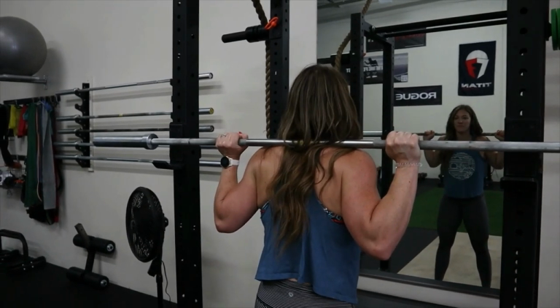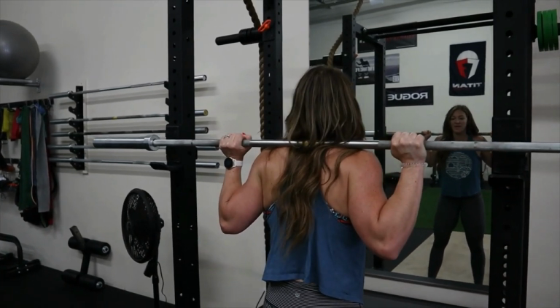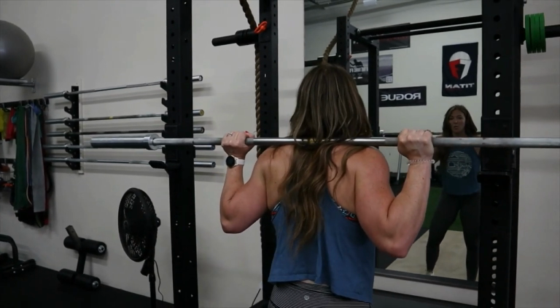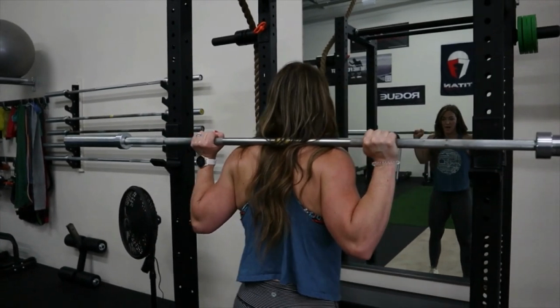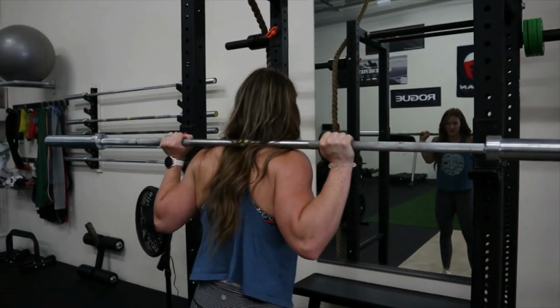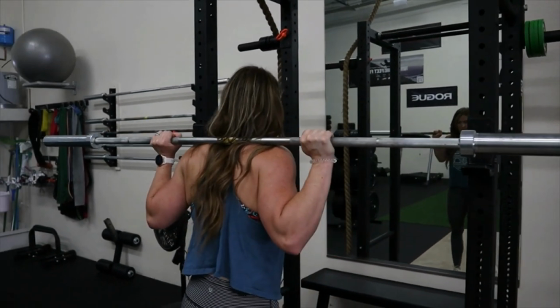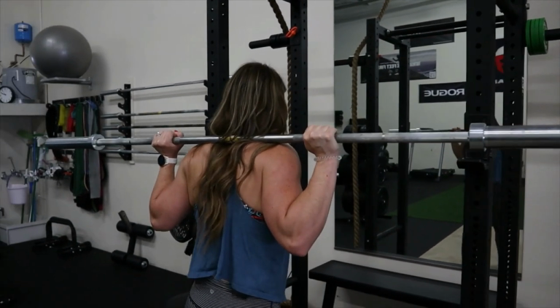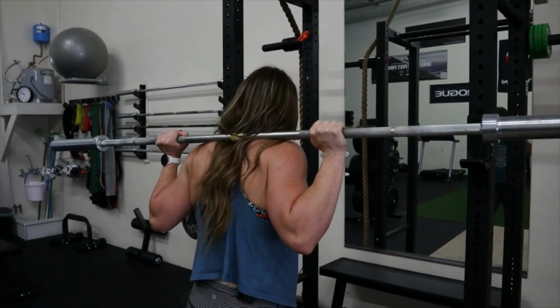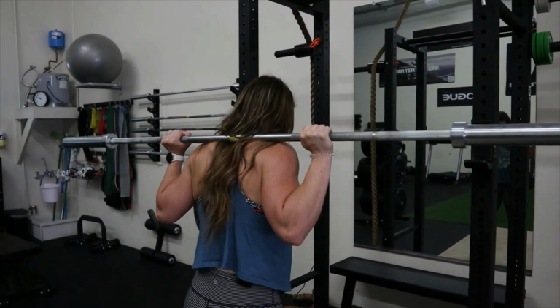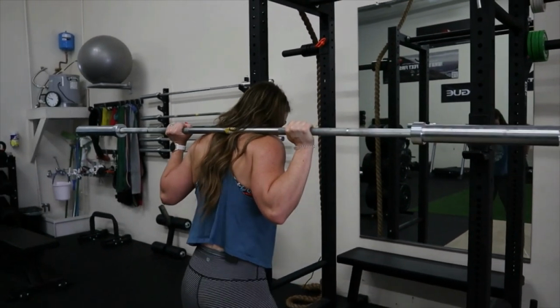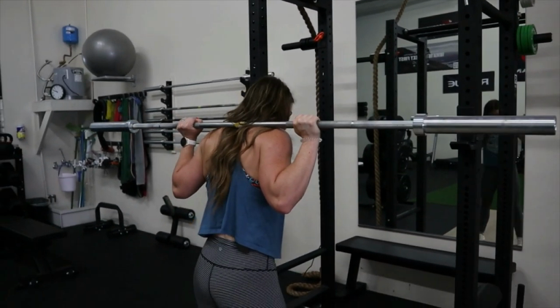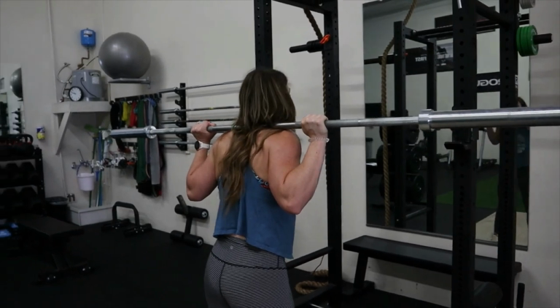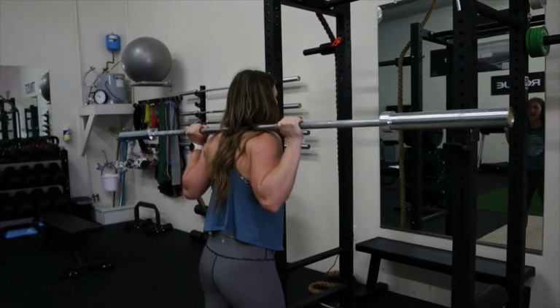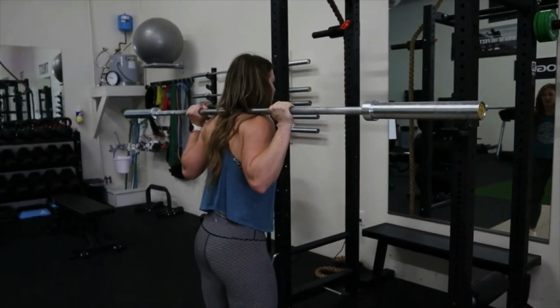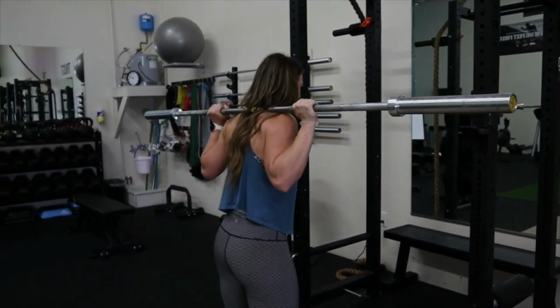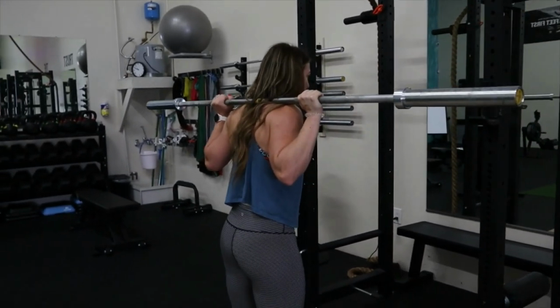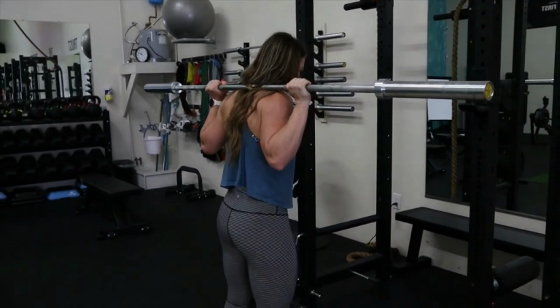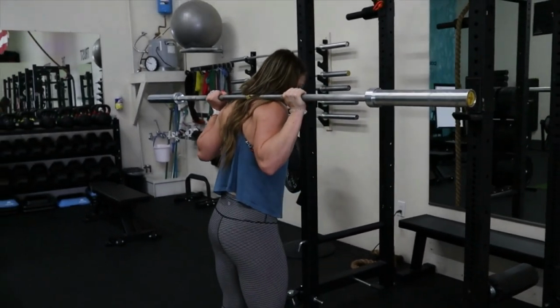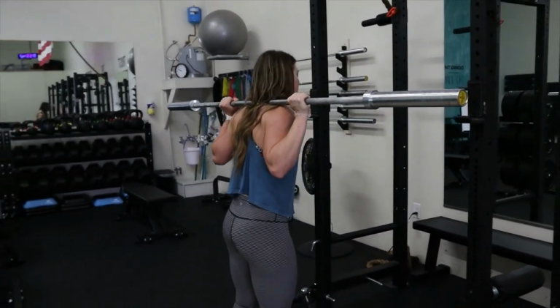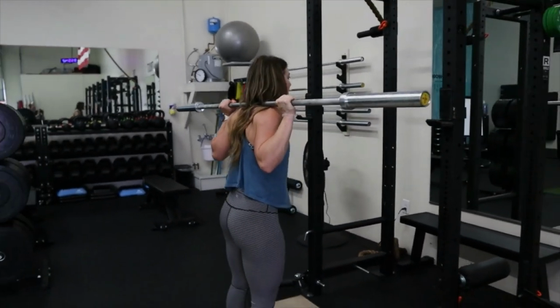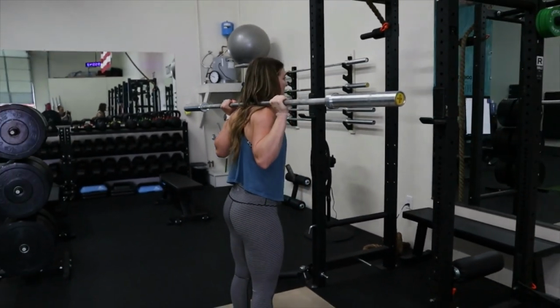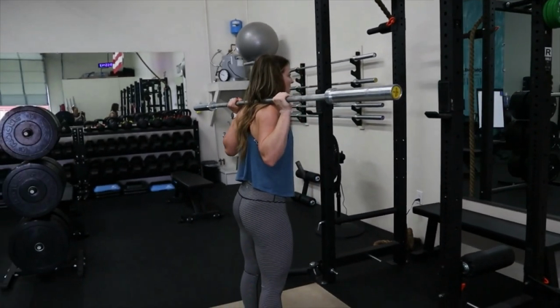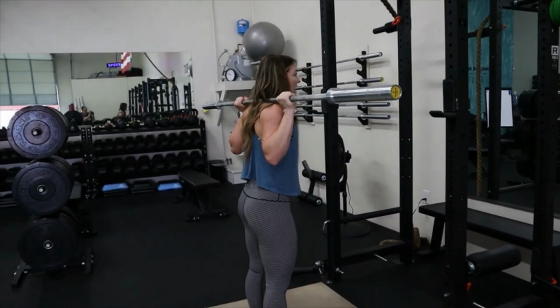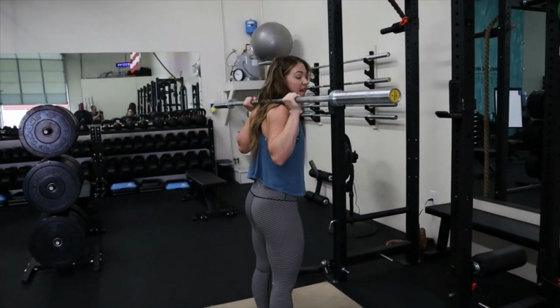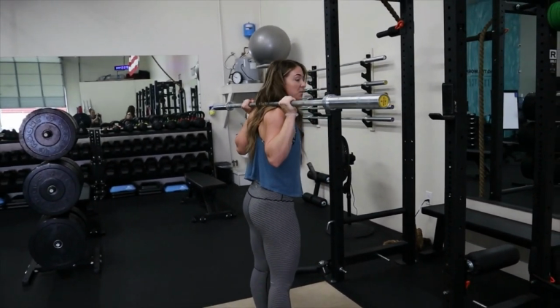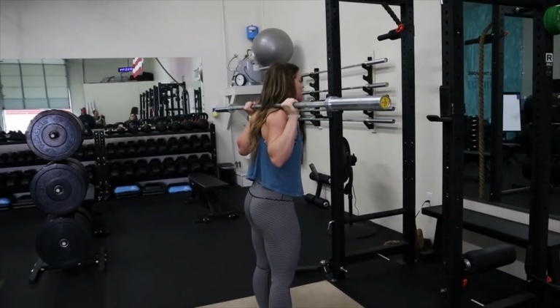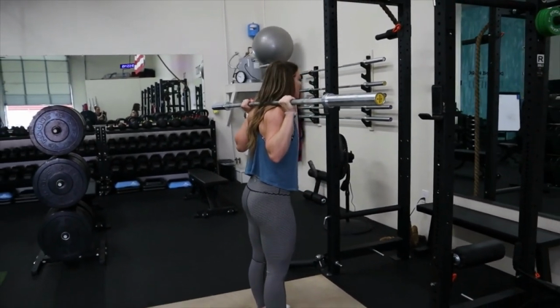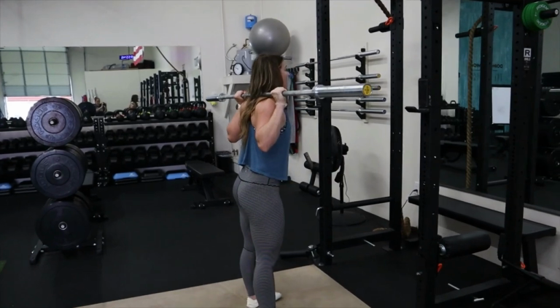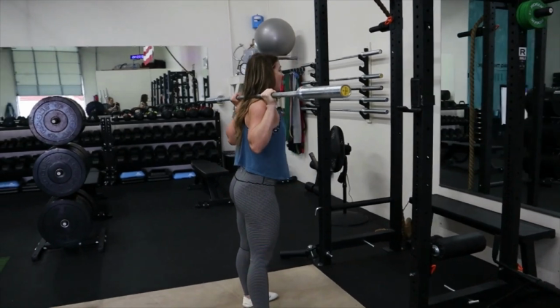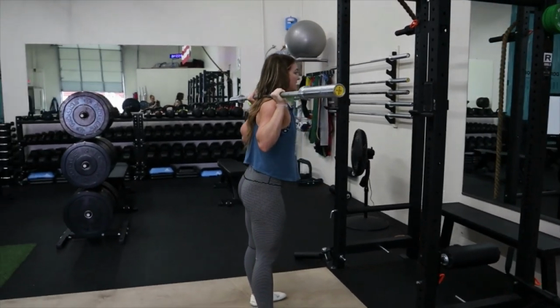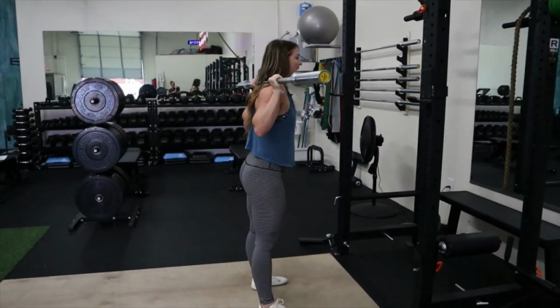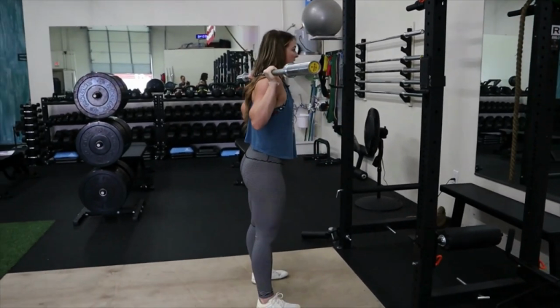At this point, pick it up with both feet under you, then walk back and find your appropriate squat stance based on the other tests we just did.